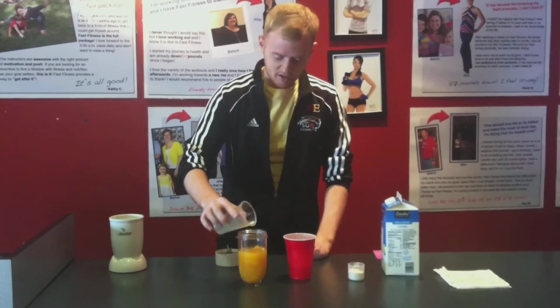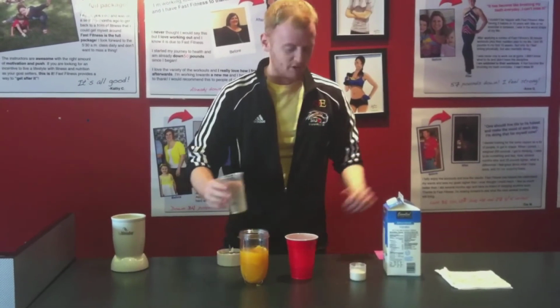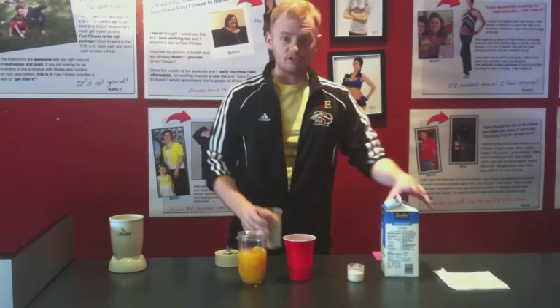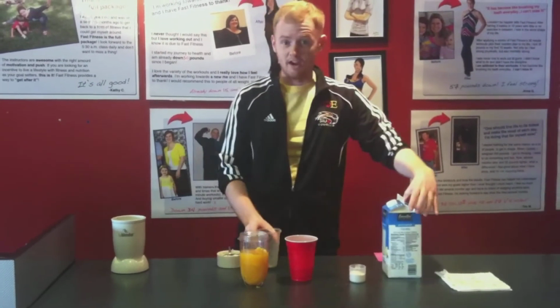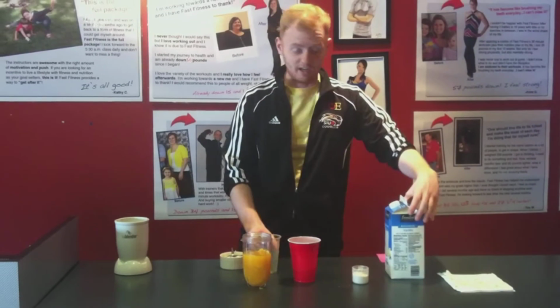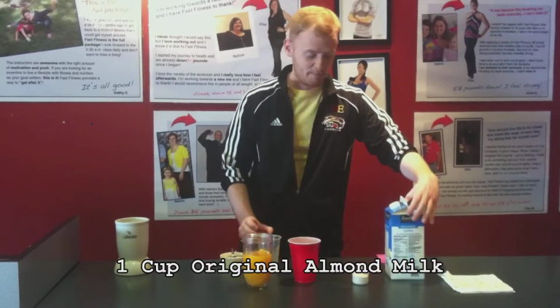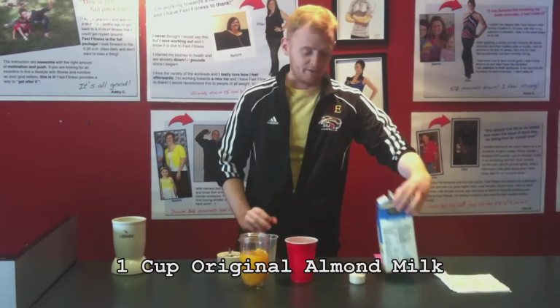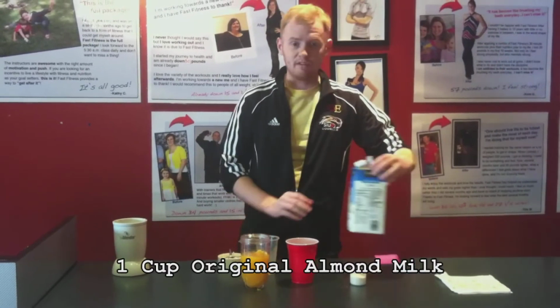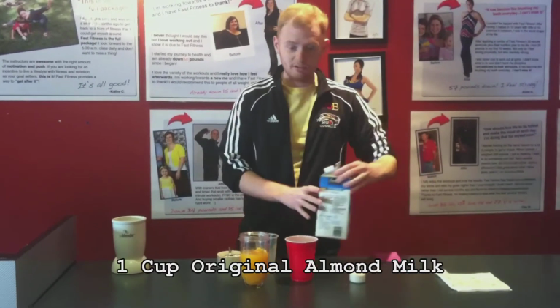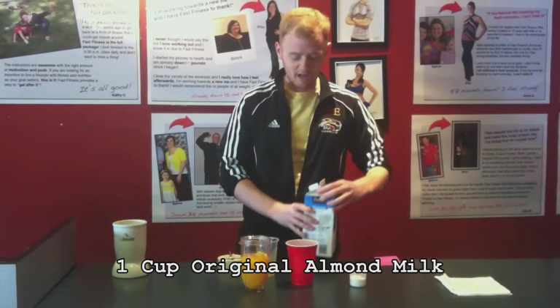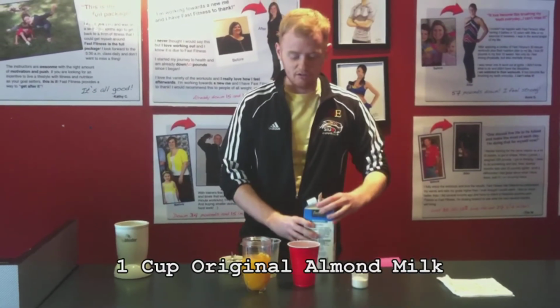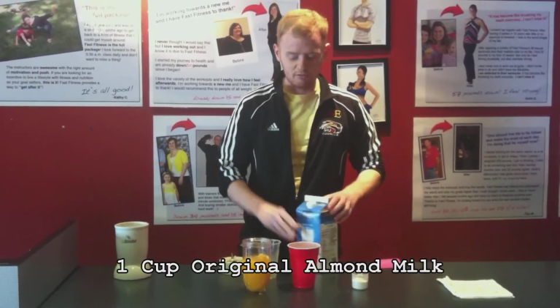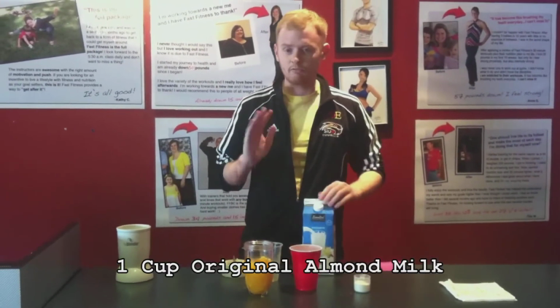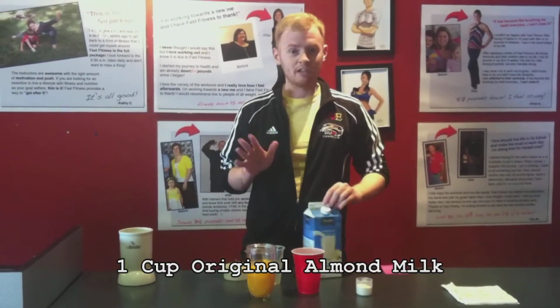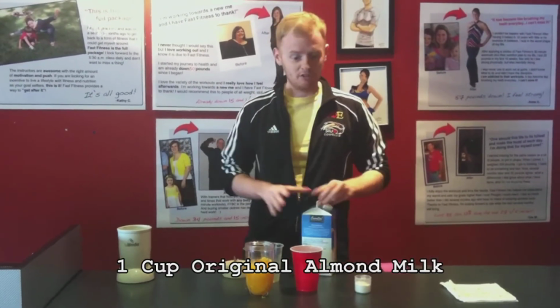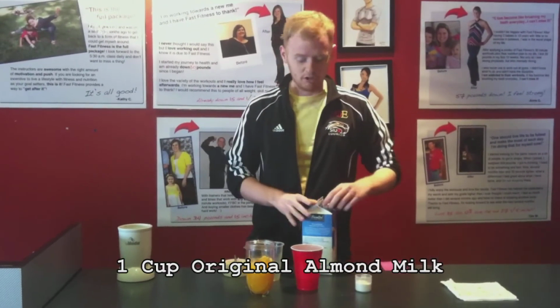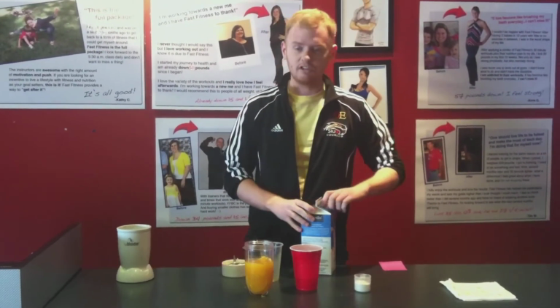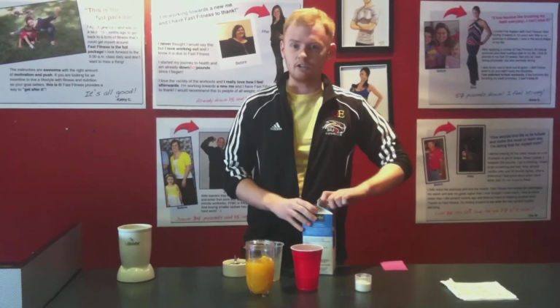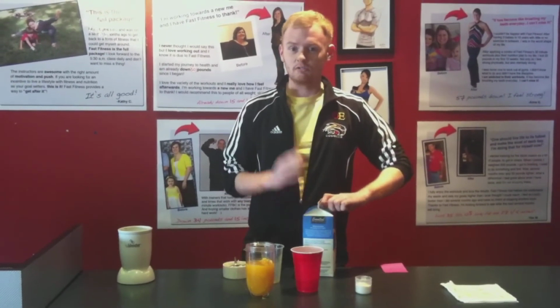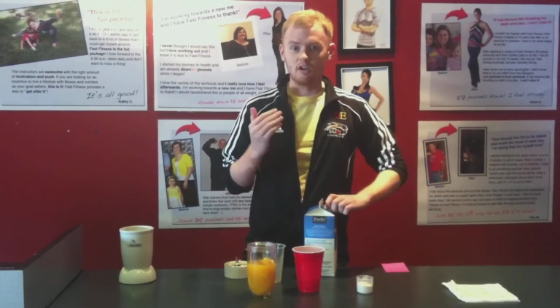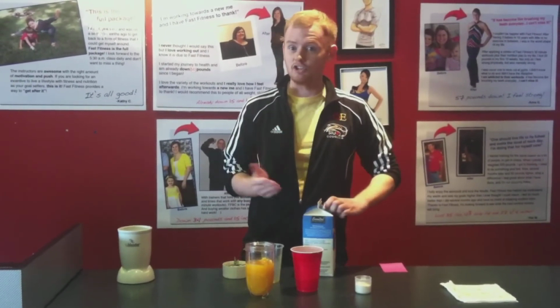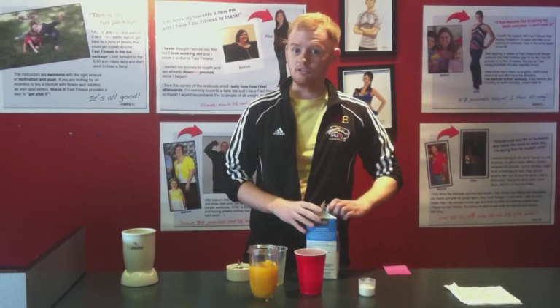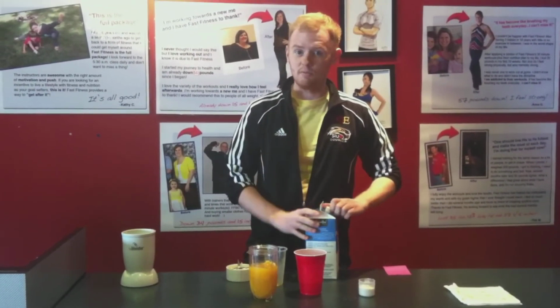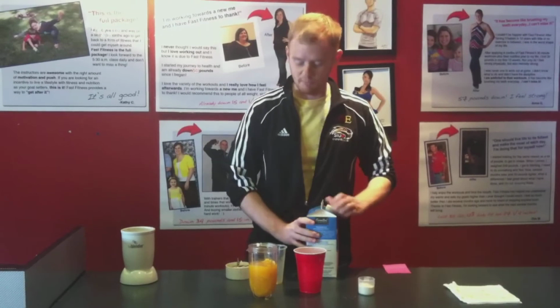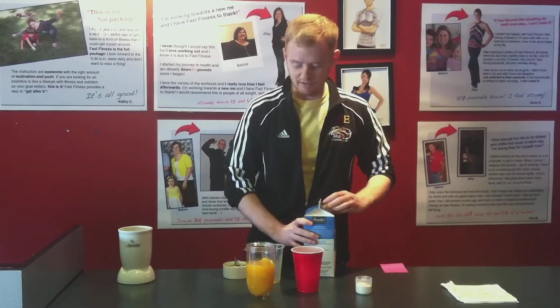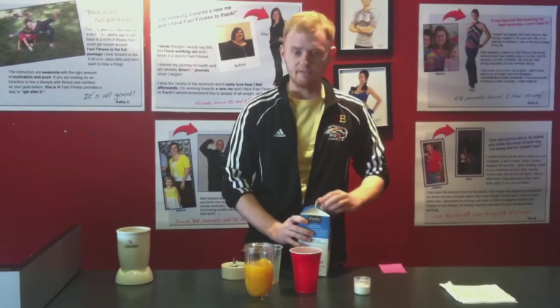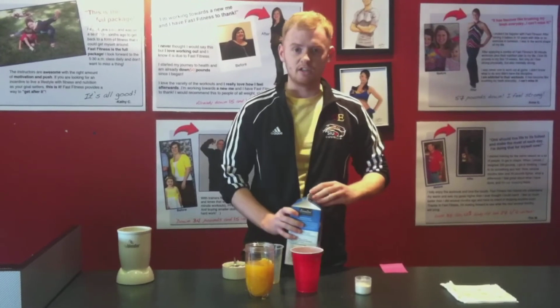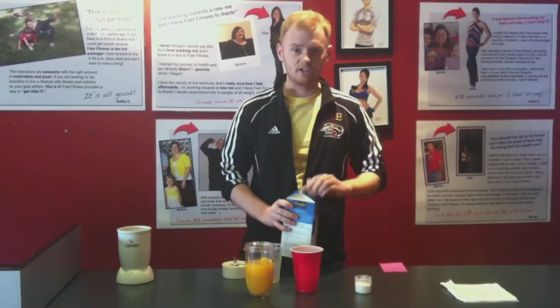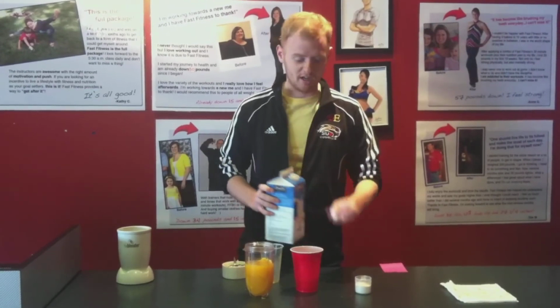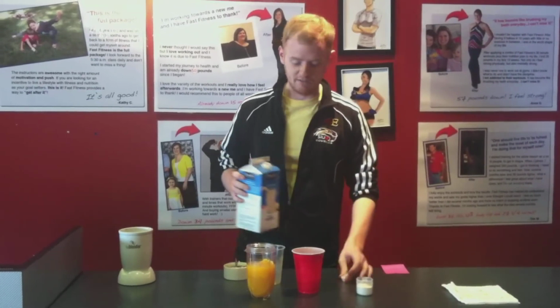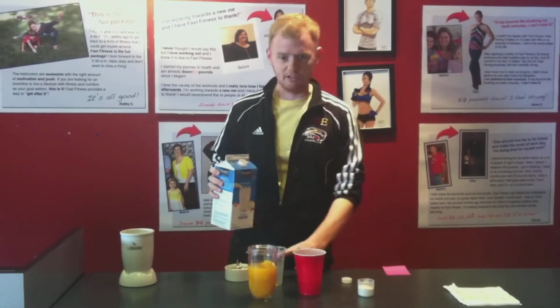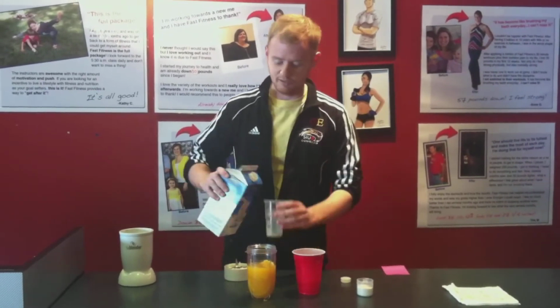Then we're going to do about a cup of almond milk. We would like you to usually use original almond milk, but we added vanilla to give it a little extra flavor.